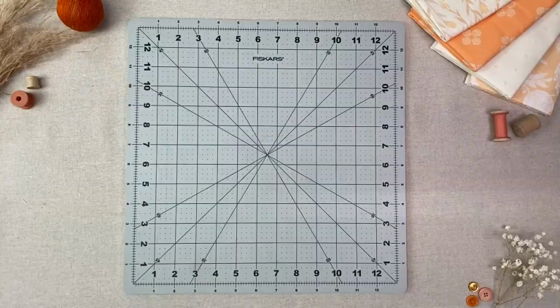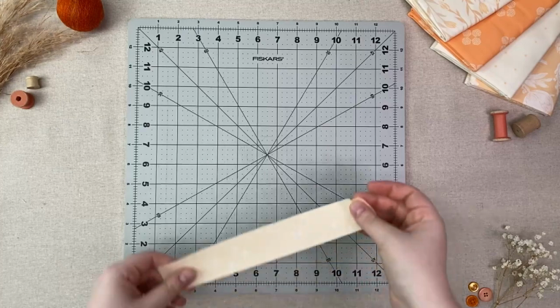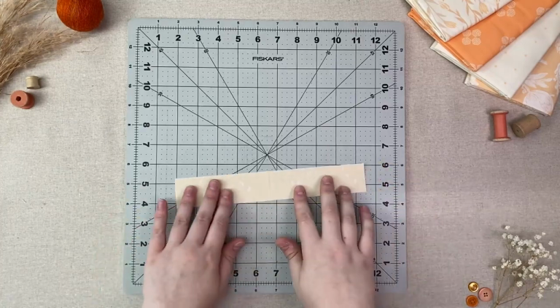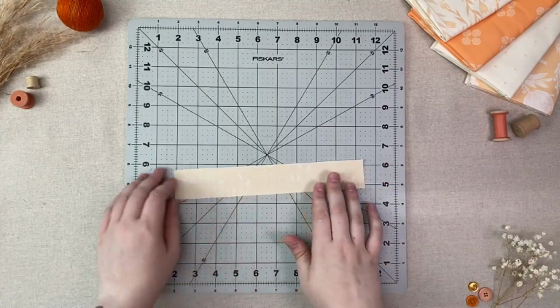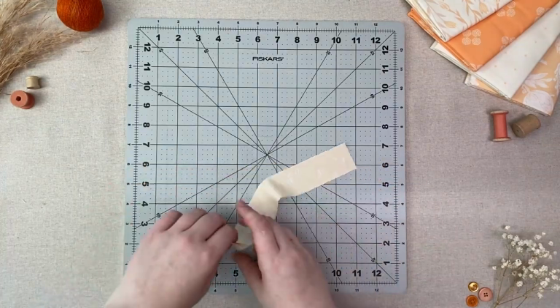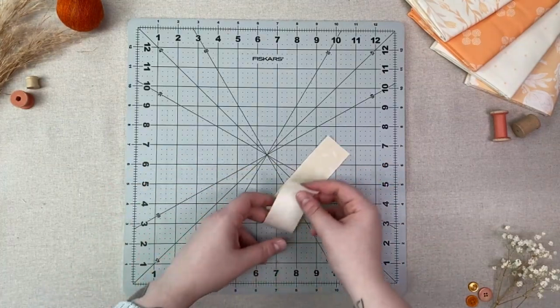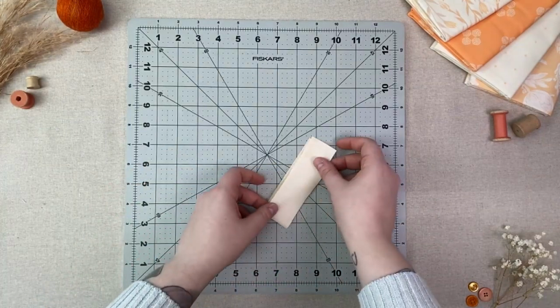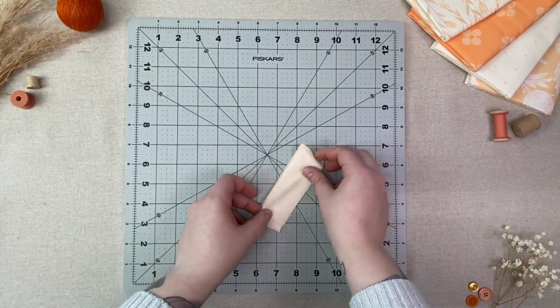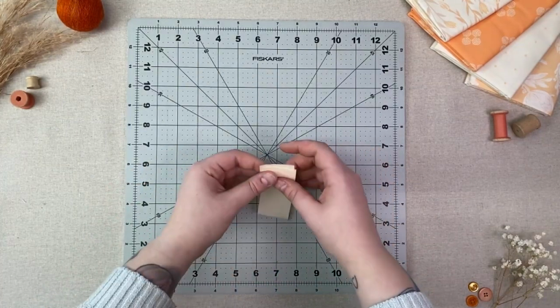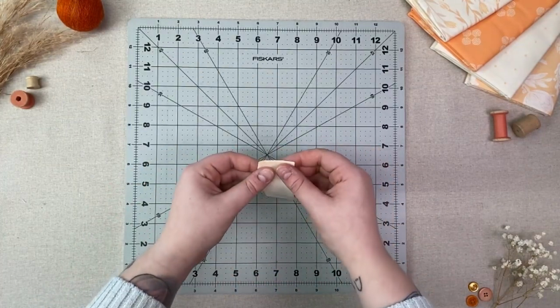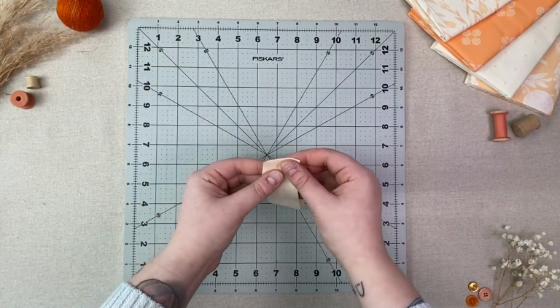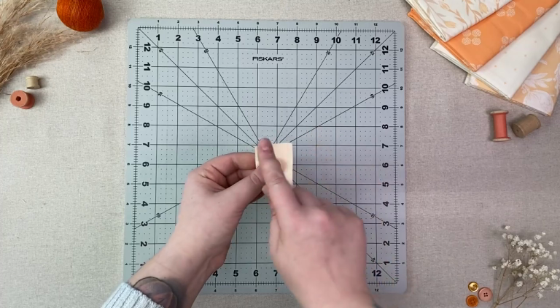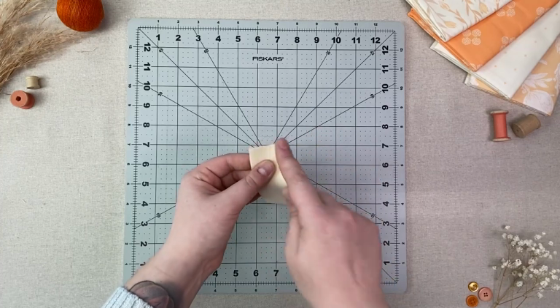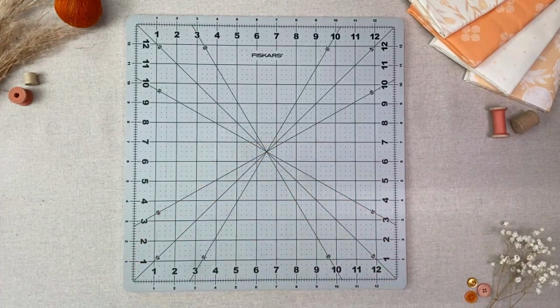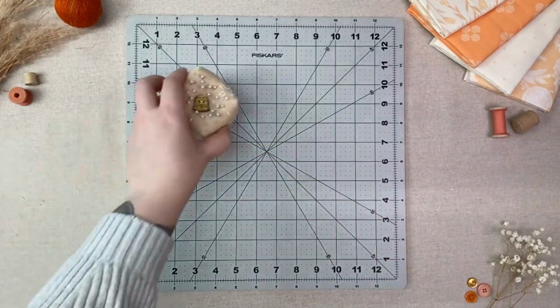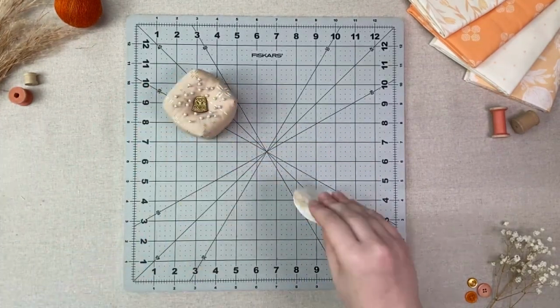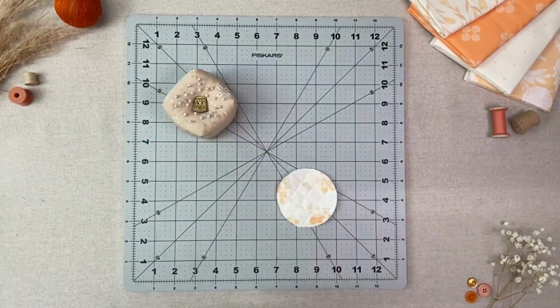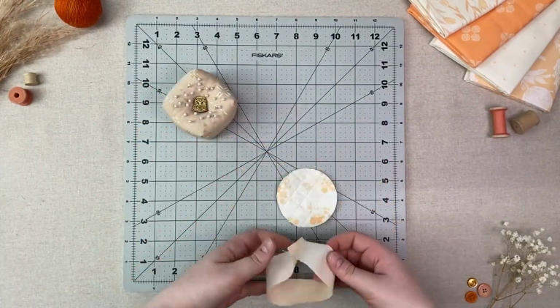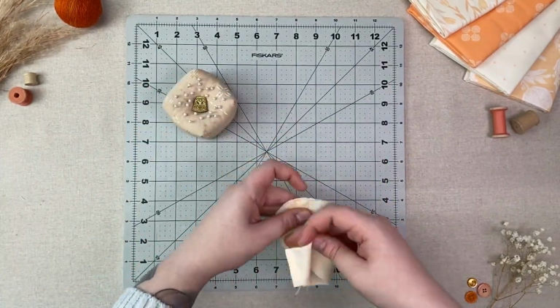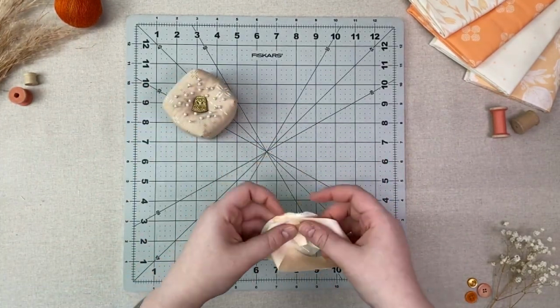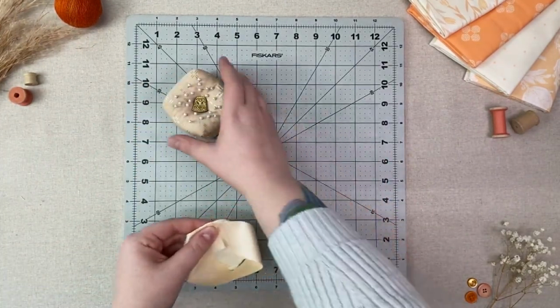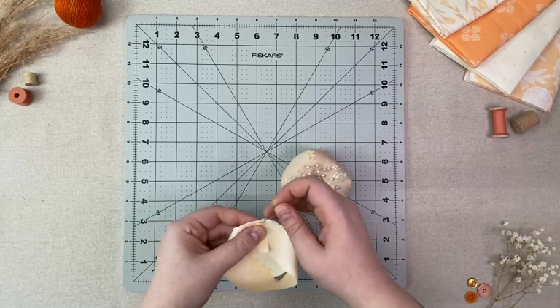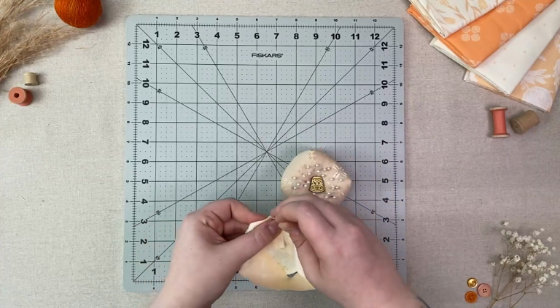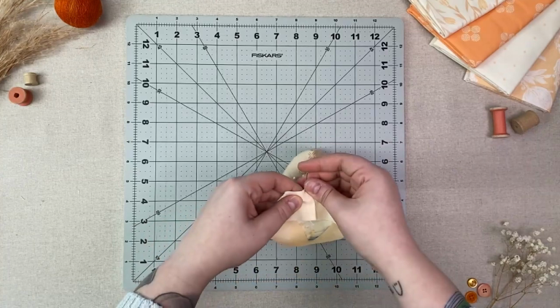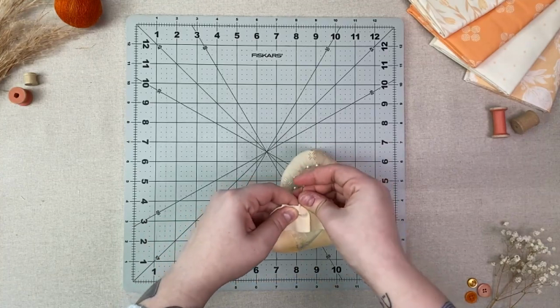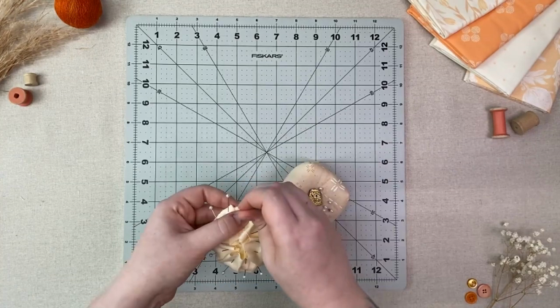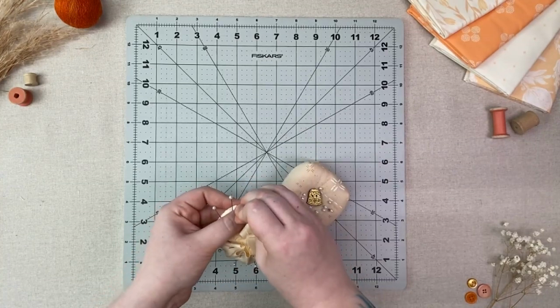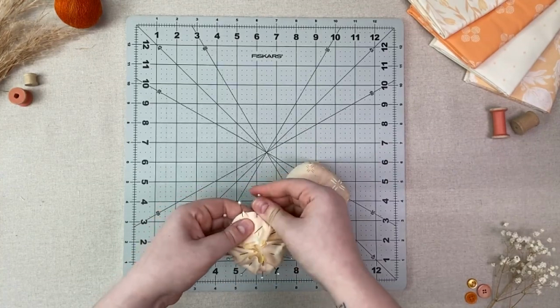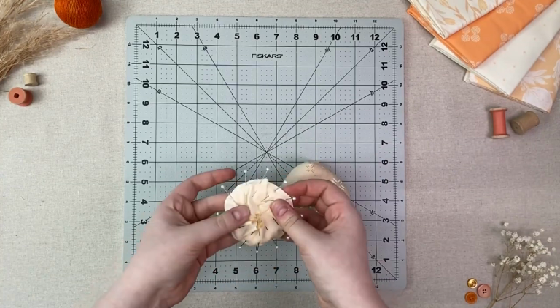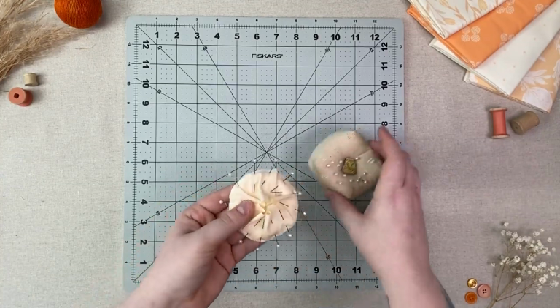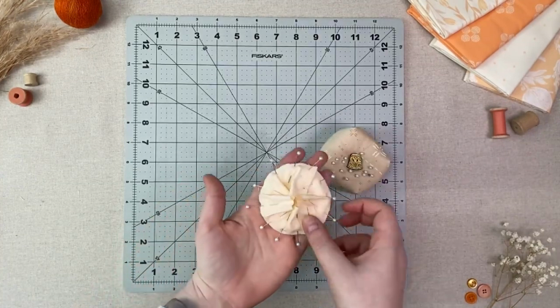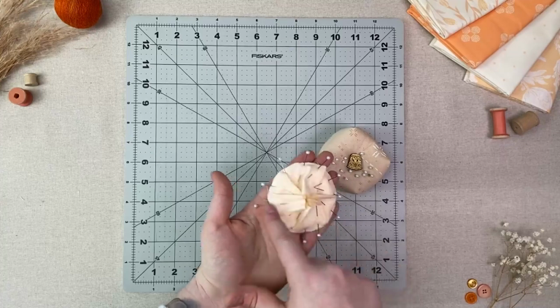Place your nine and a half by one and a half inch strip right sides together so the short ends line up and sew them together at one quarter inch. Take one circle and the piece you just sewed and pin them right sides together, slightly gathering the fabric as you pin. Sew at one quarter inch.